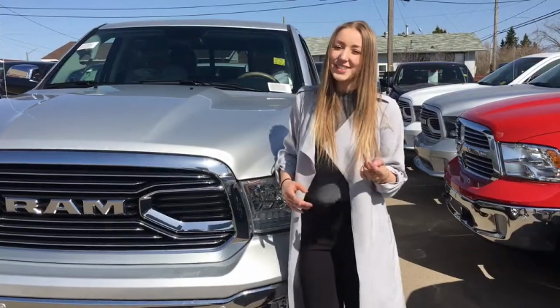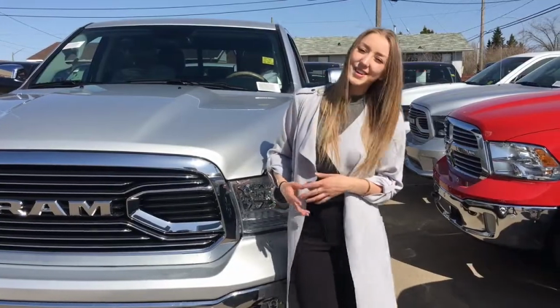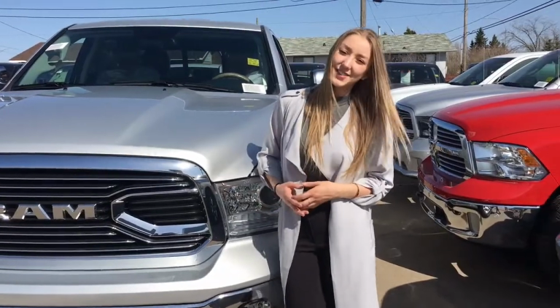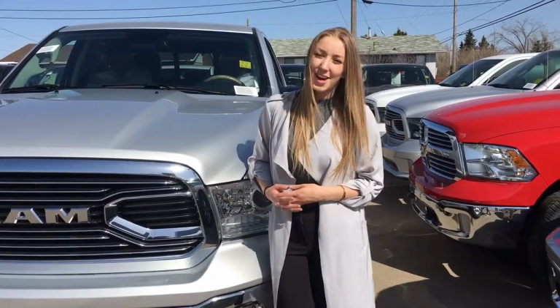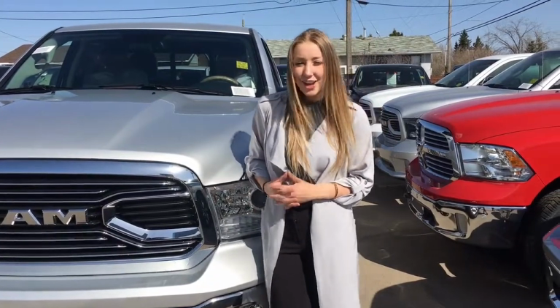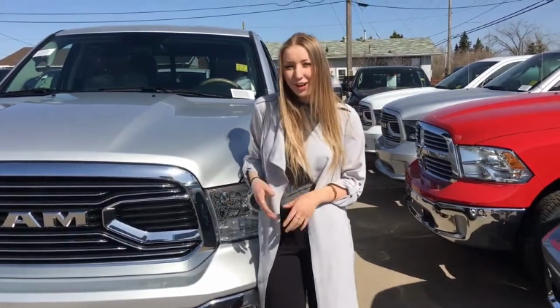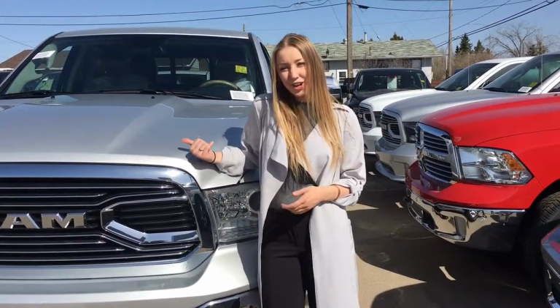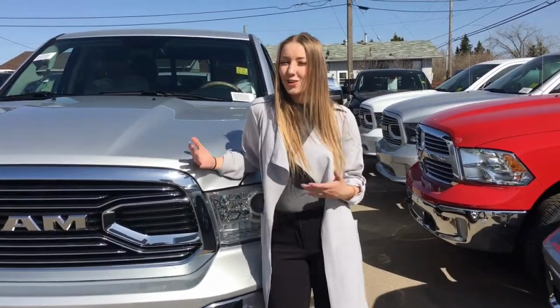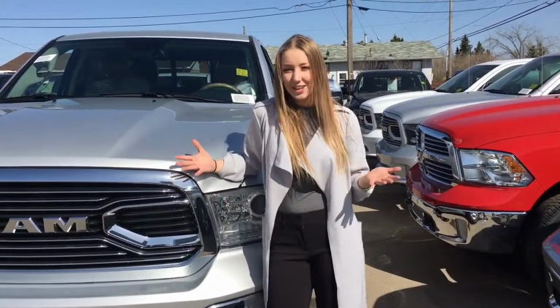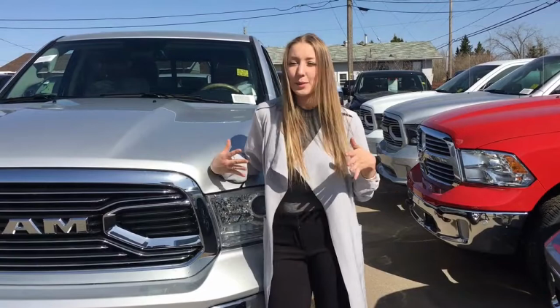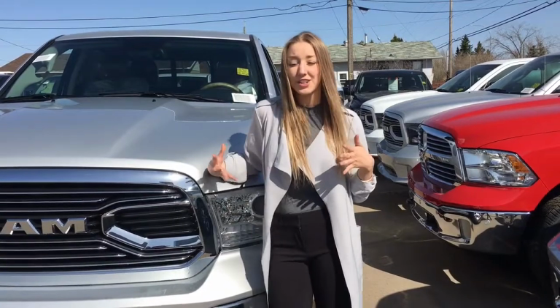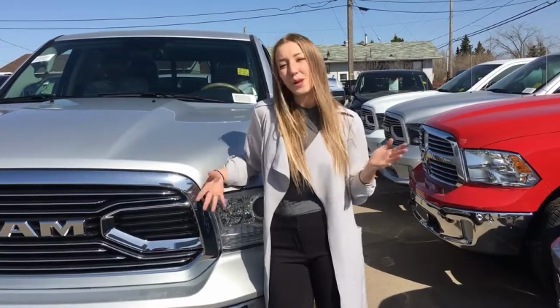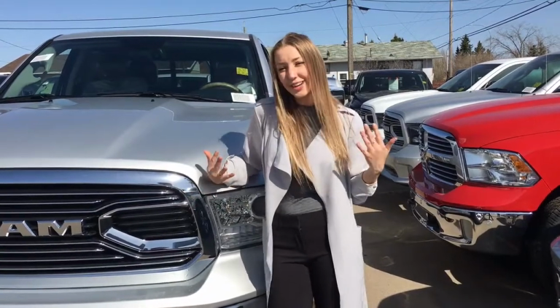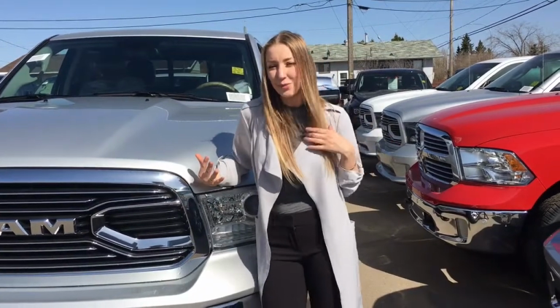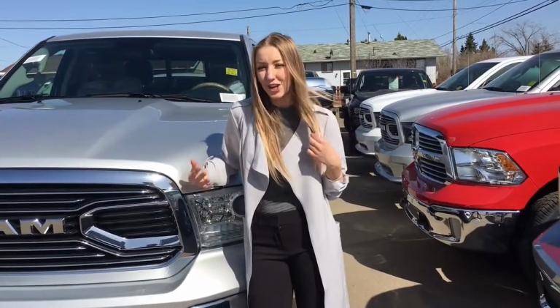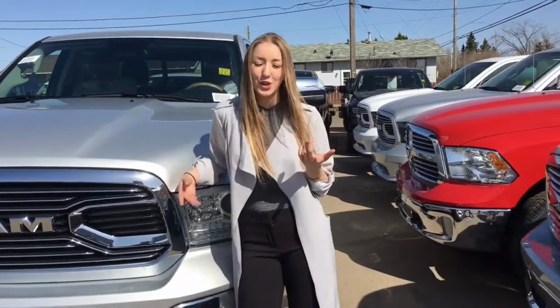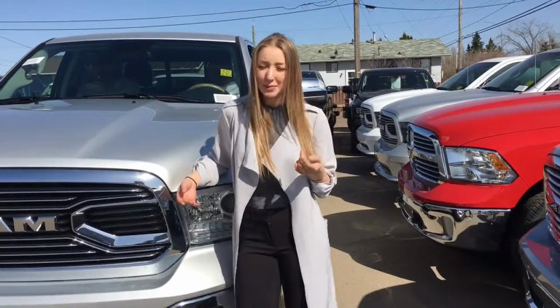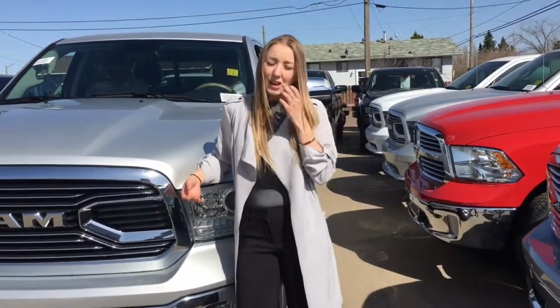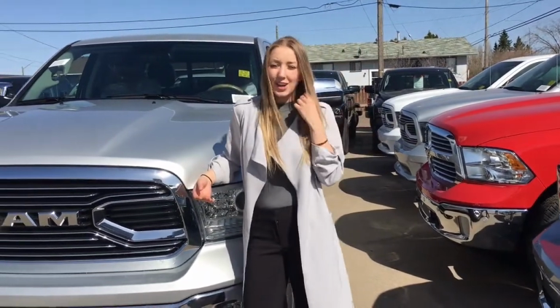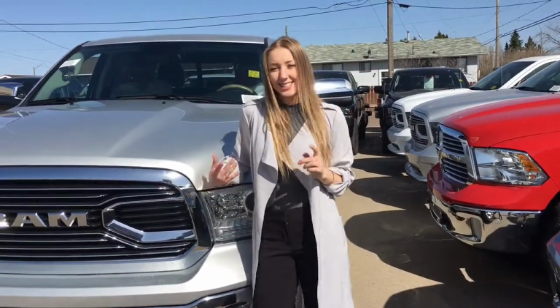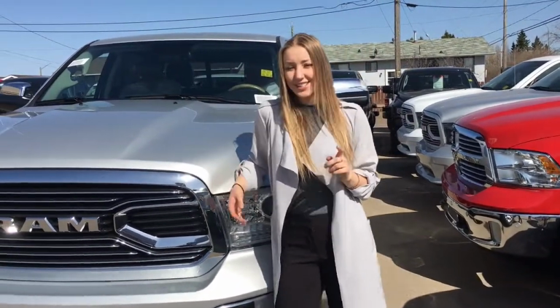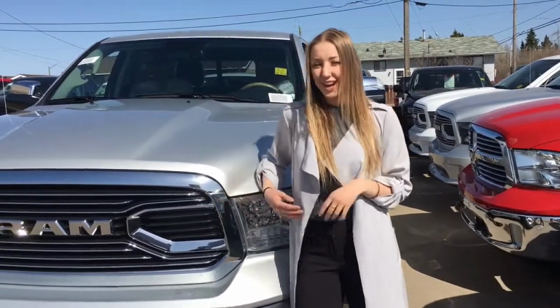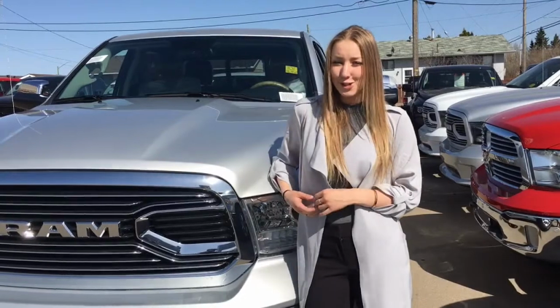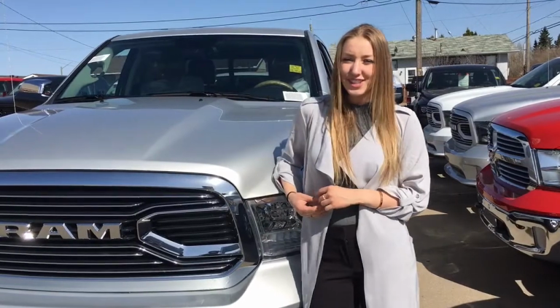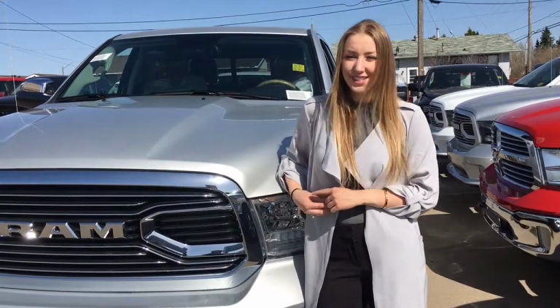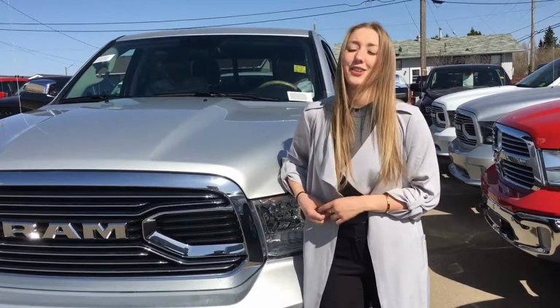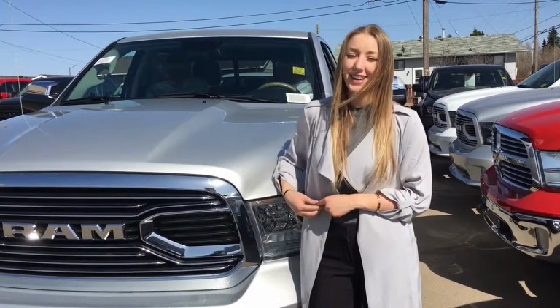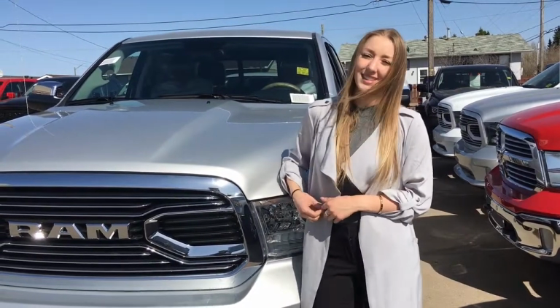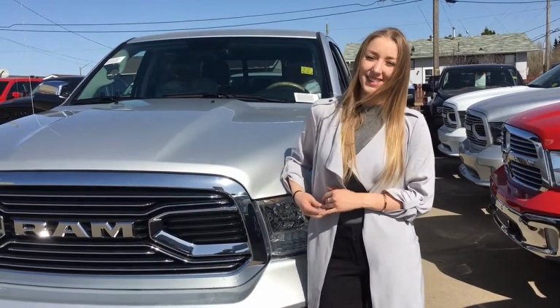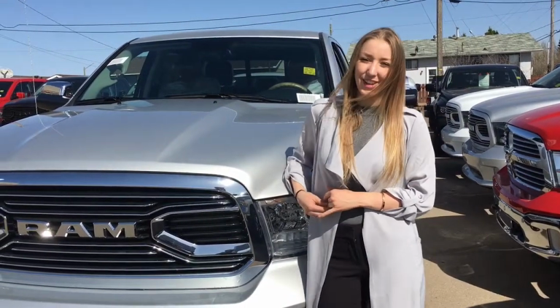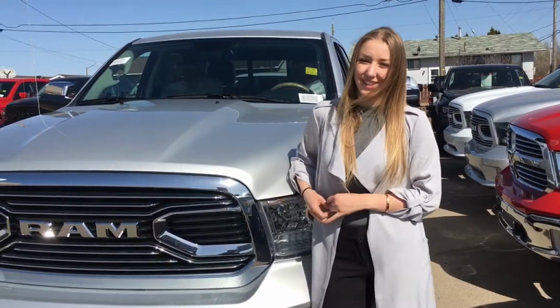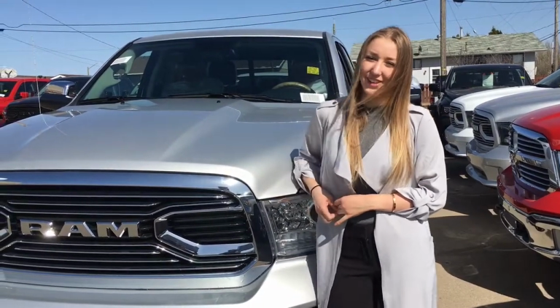If you or anyone you know is looking for a truck or any other type of vehicle, come on down to Redwater Dodge and we'll hook you up. You can call us at 780-942-3629 or you can email sales at redwaterdodge.com.